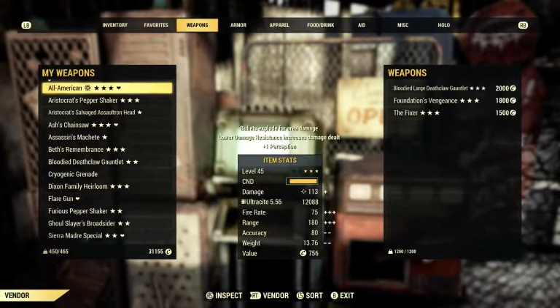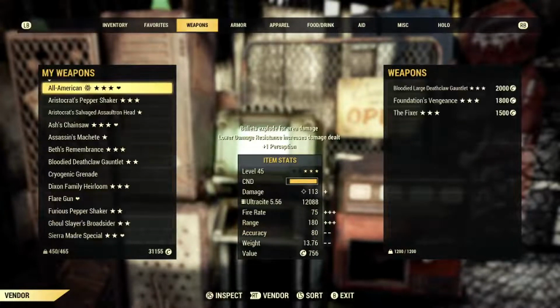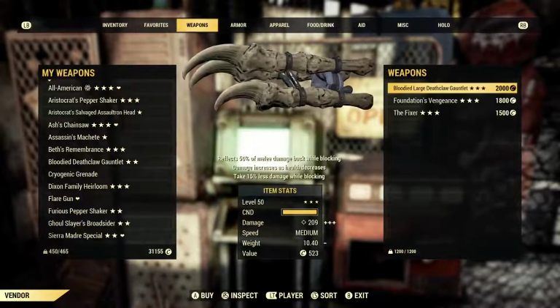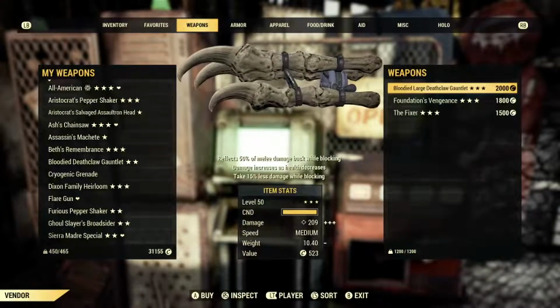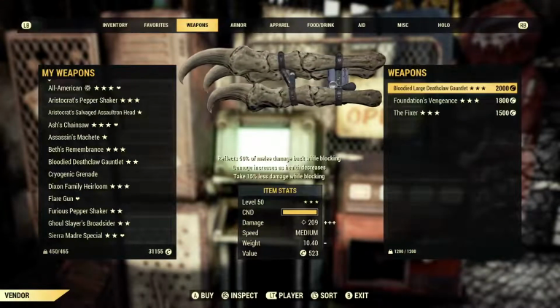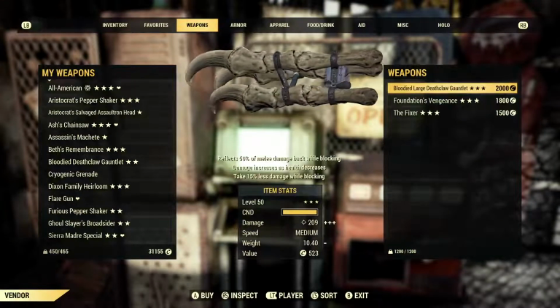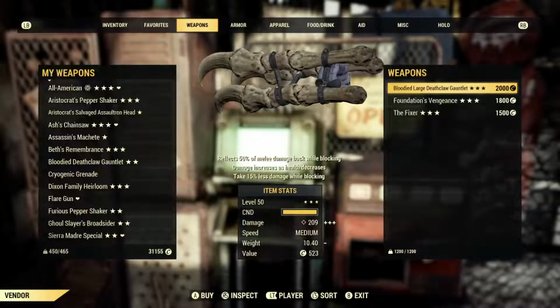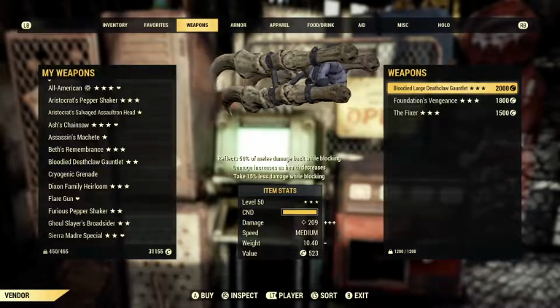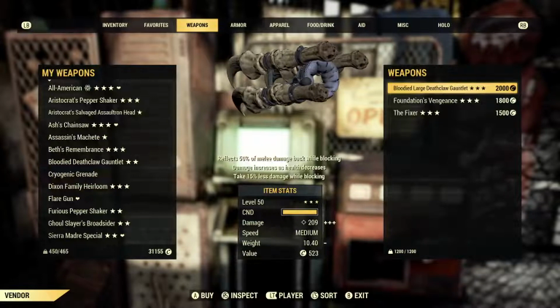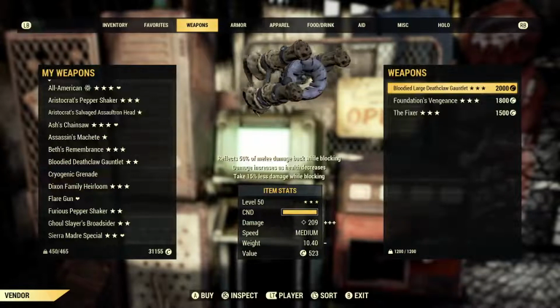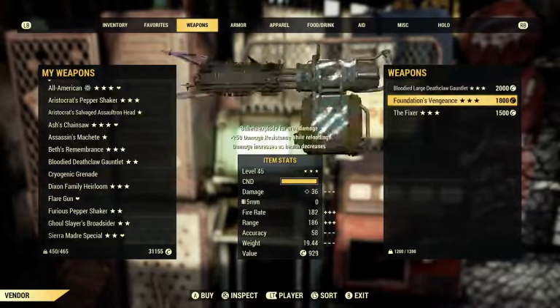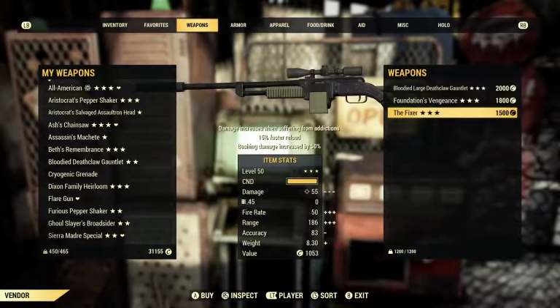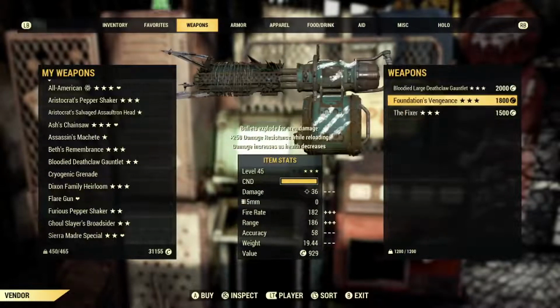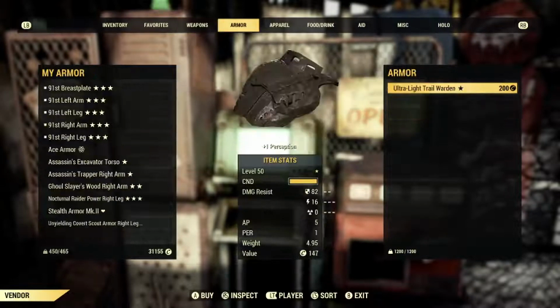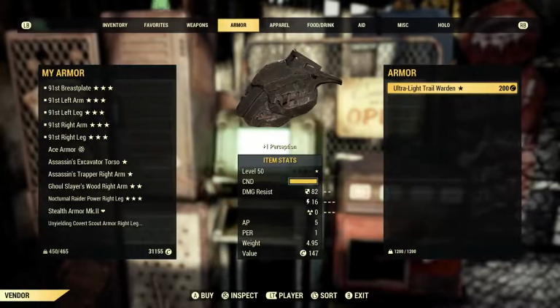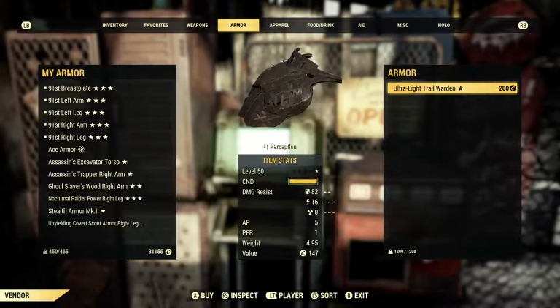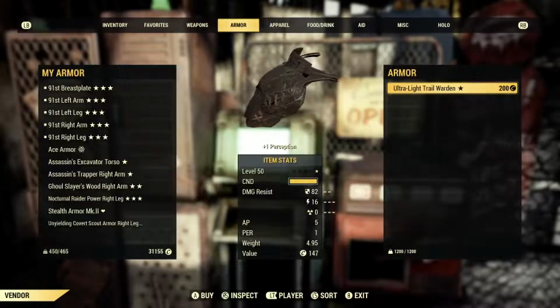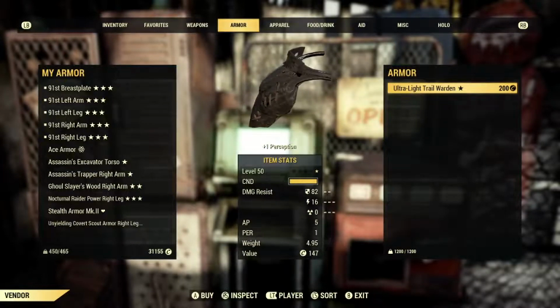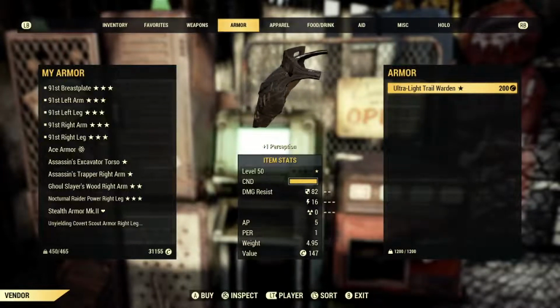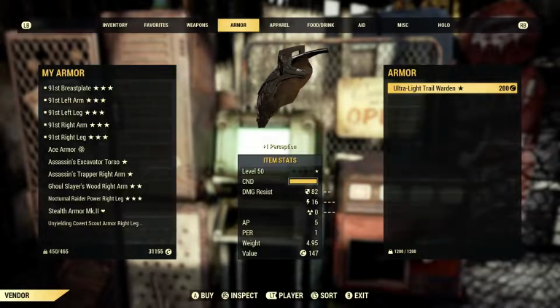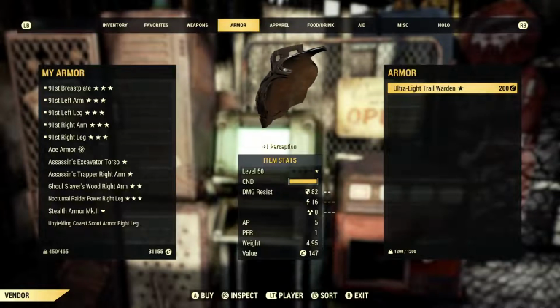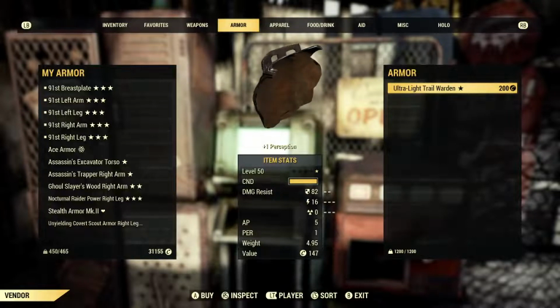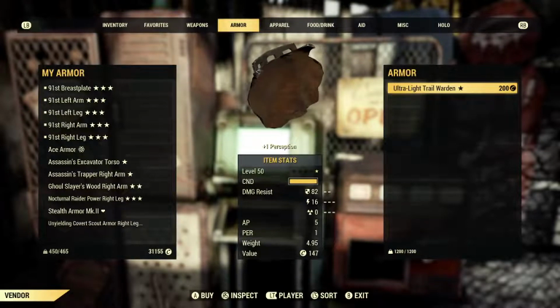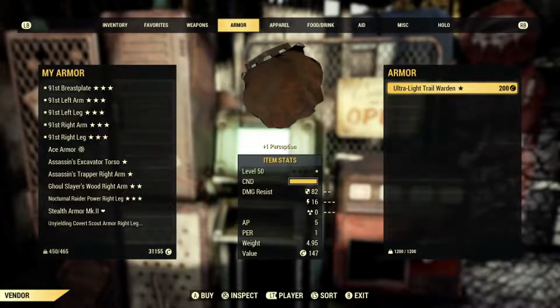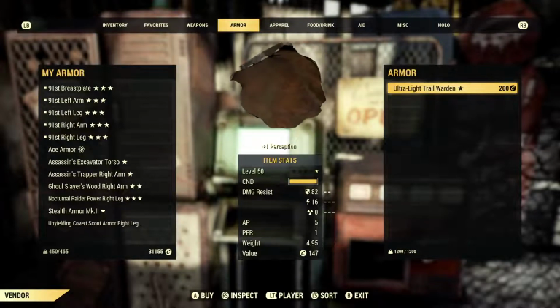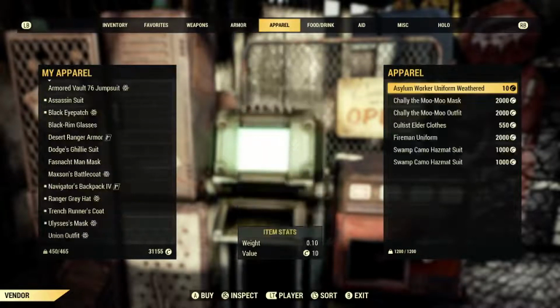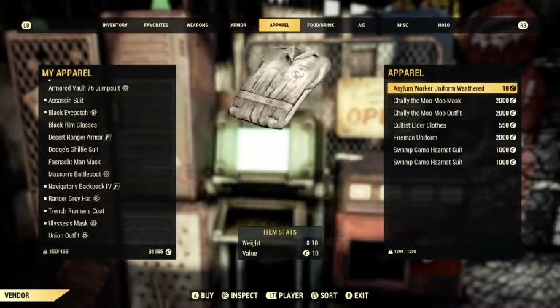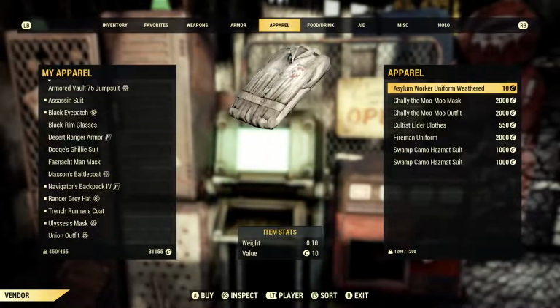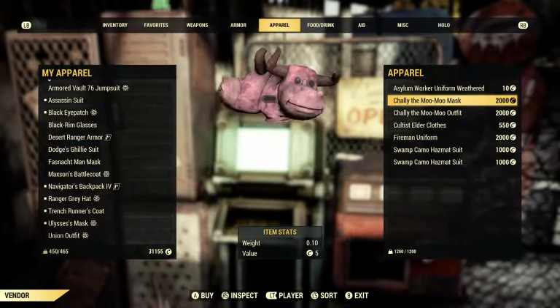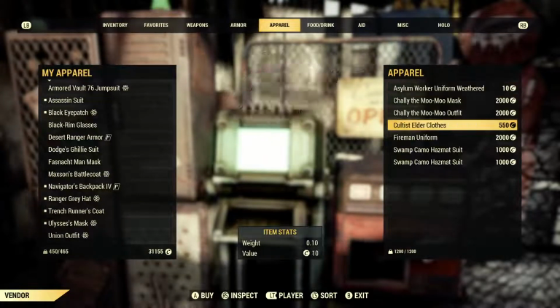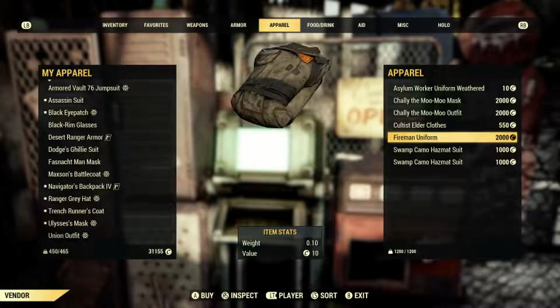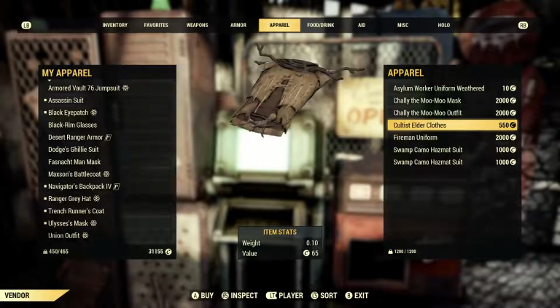Oh, this isn't even the camp I was trying to go to. A bloody large death clock on it — I'm on a bloody build so I'm okay with that. Foundations Vengeance, Ultralight, Trail Warden. I wish Trail Warden was a little bit better, but it's just such a badass name.